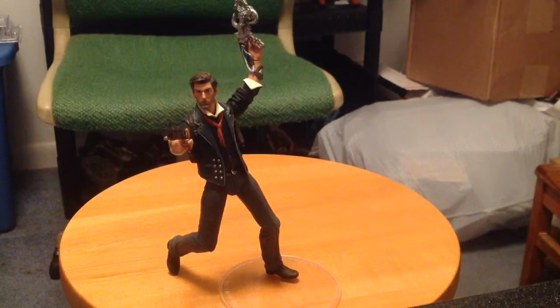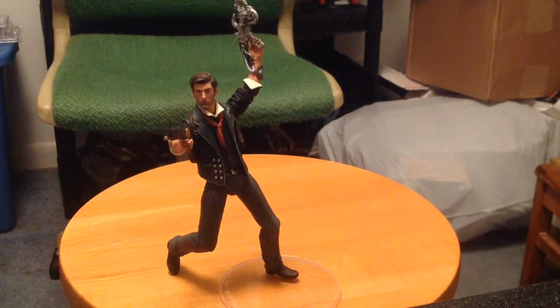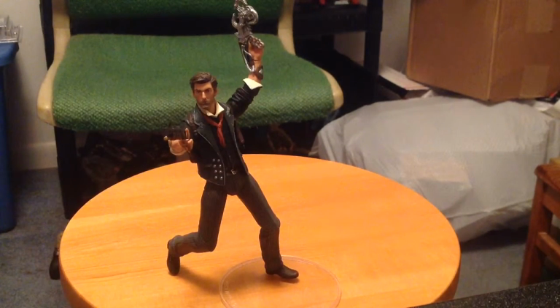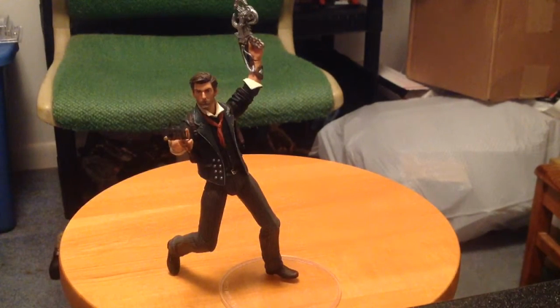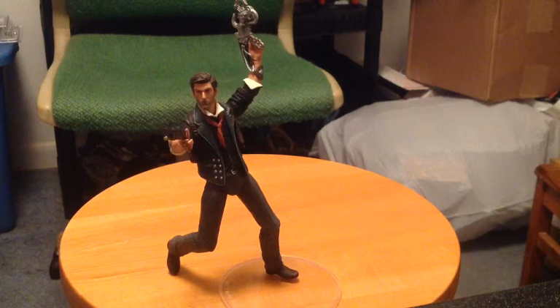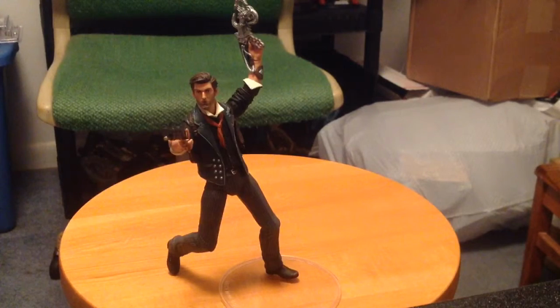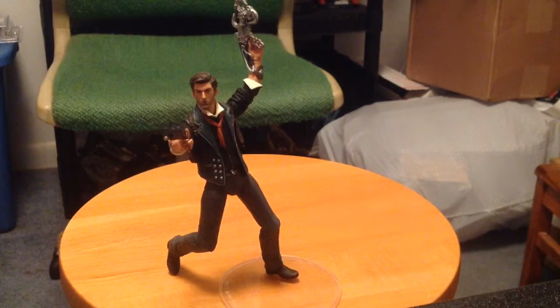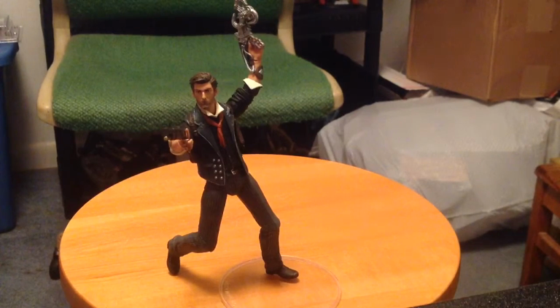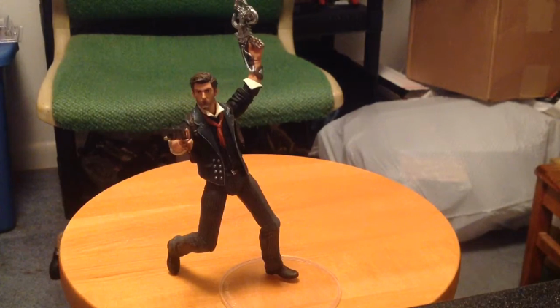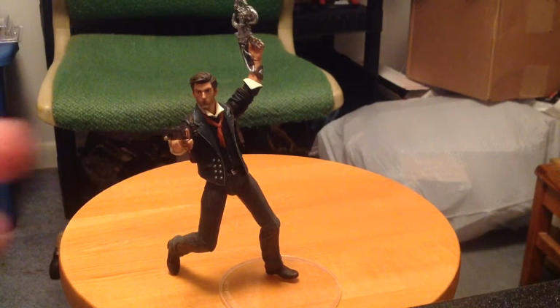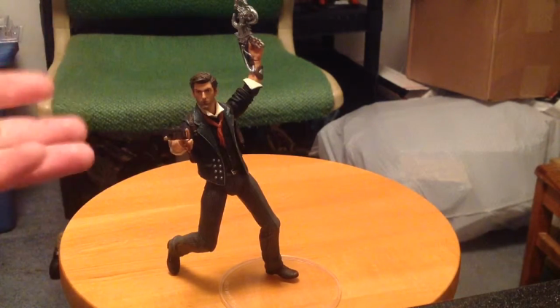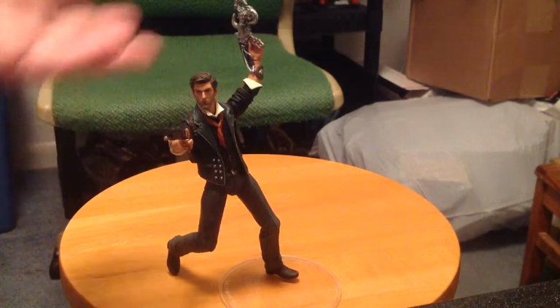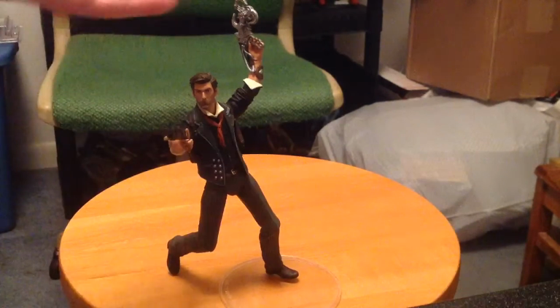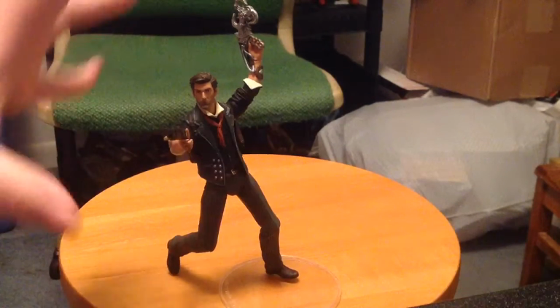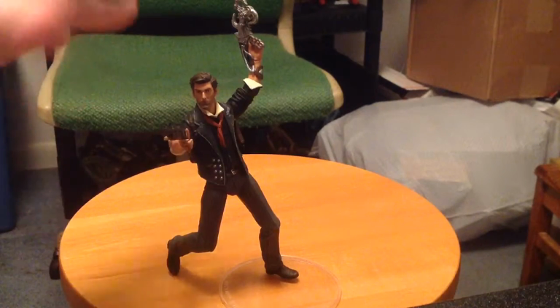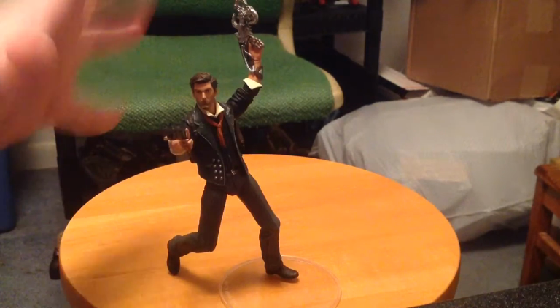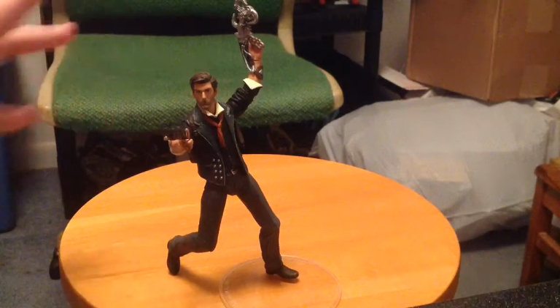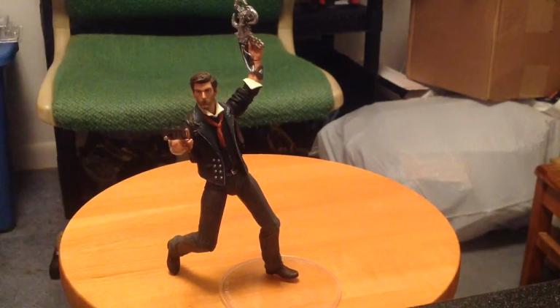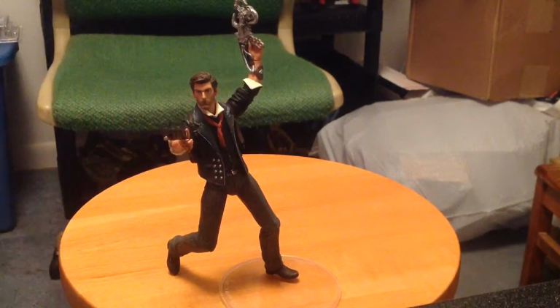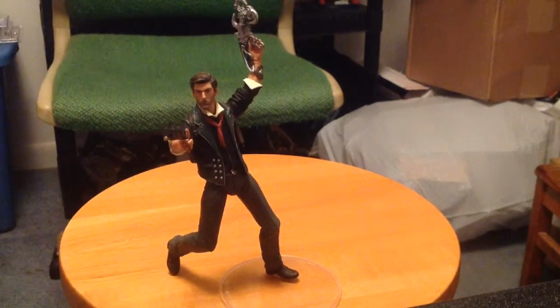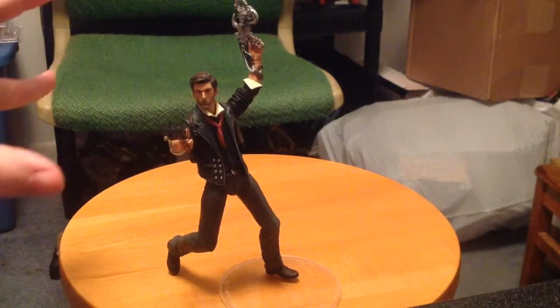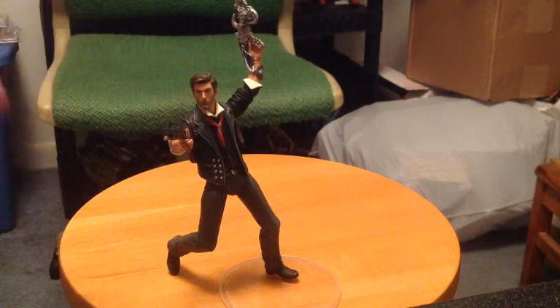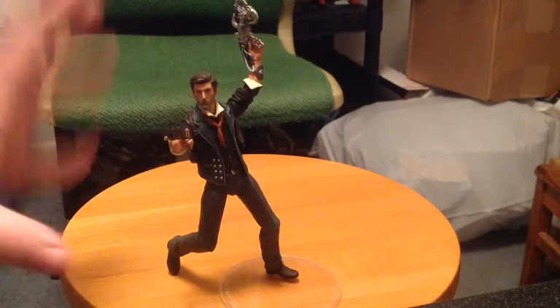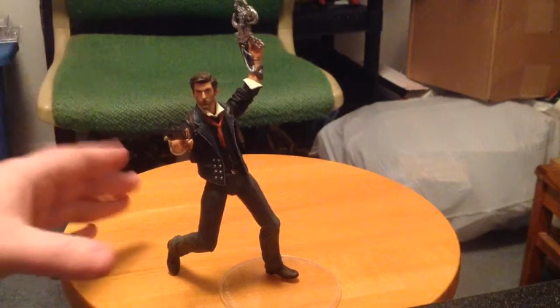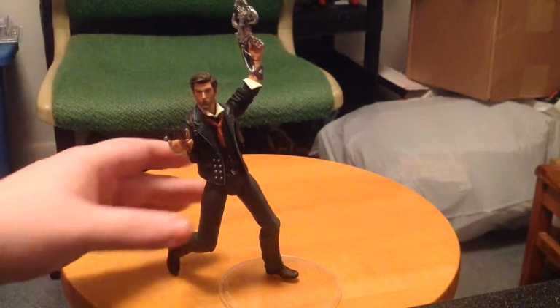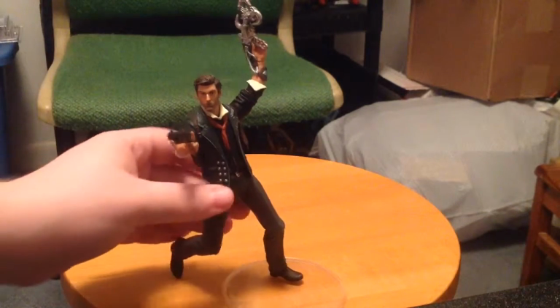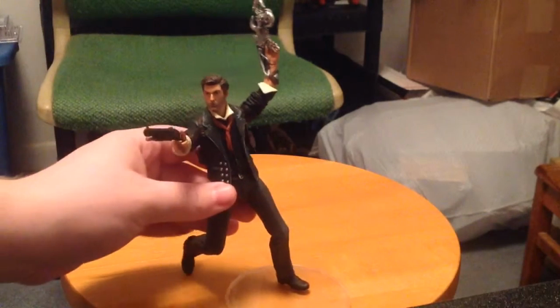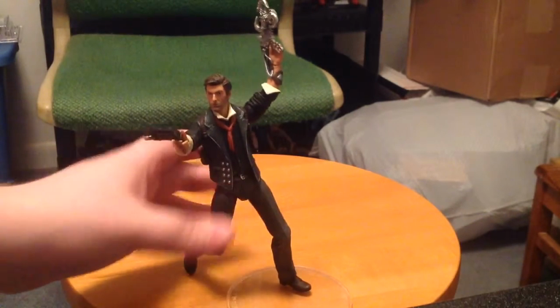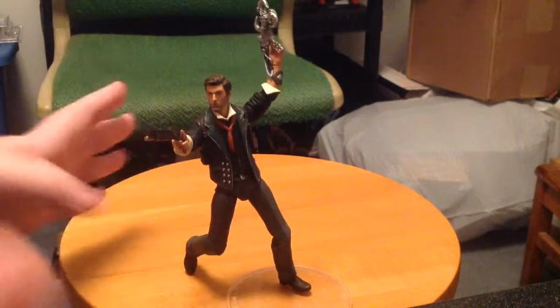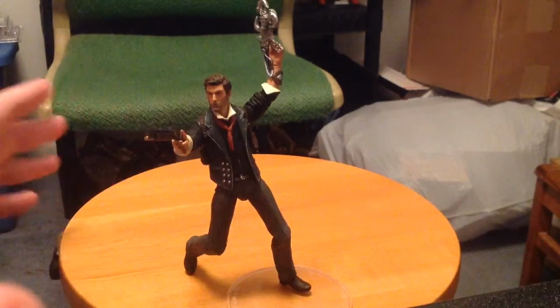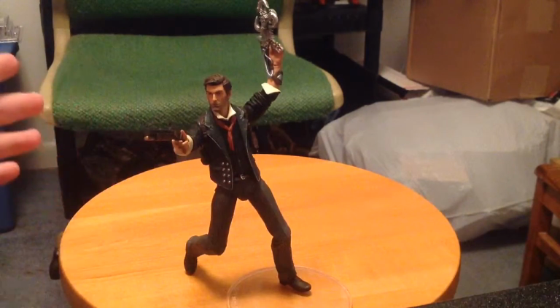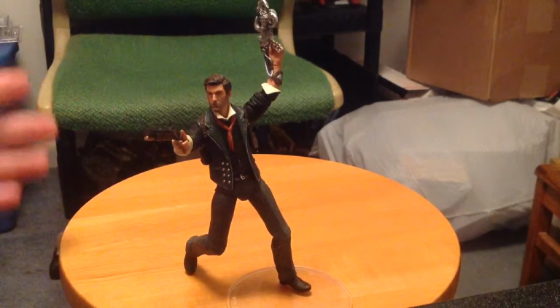And surprisingly, even though it's so simple and doesn't come with too much whatsoever, I think it's a great value simply because of the level of detail they put into this thing.